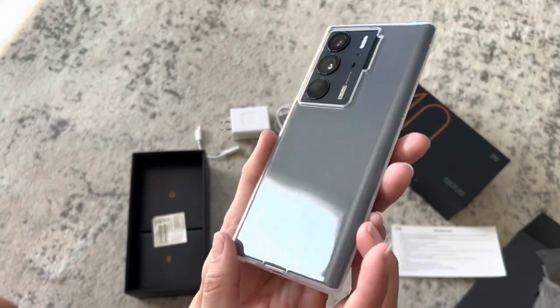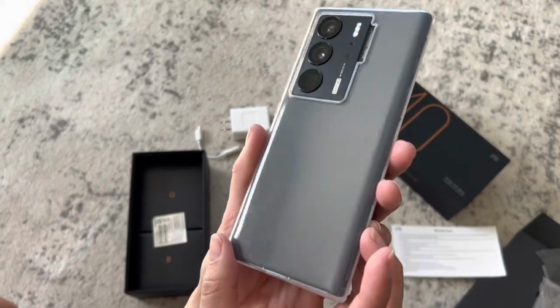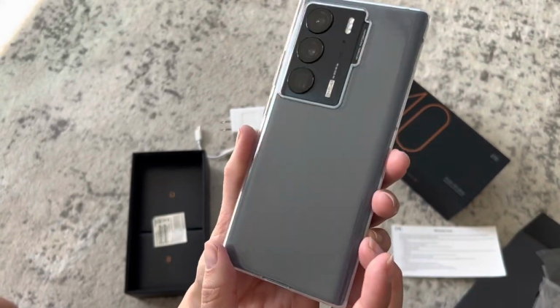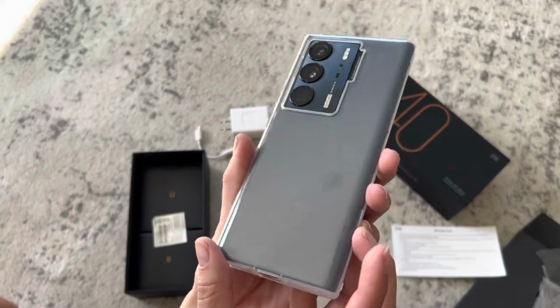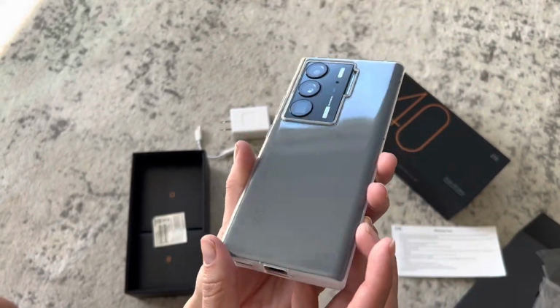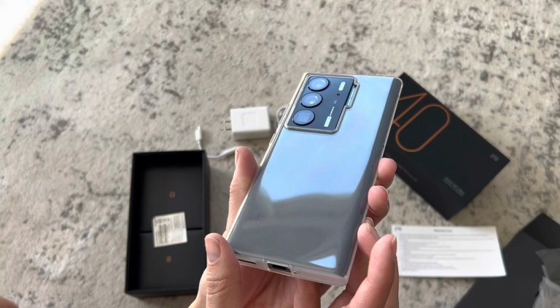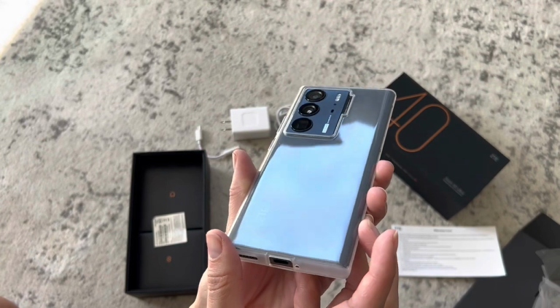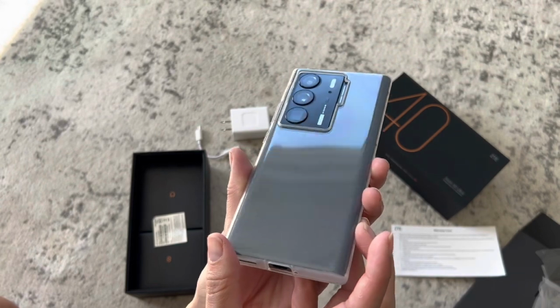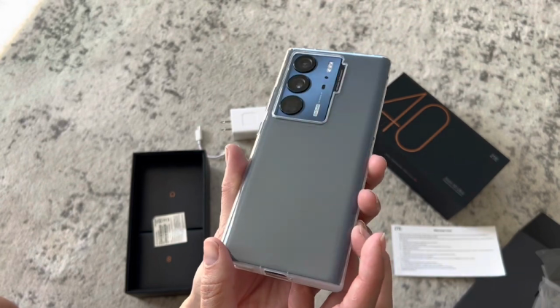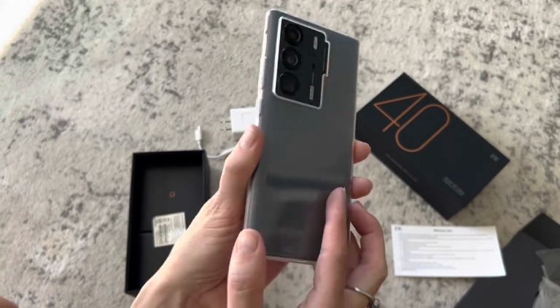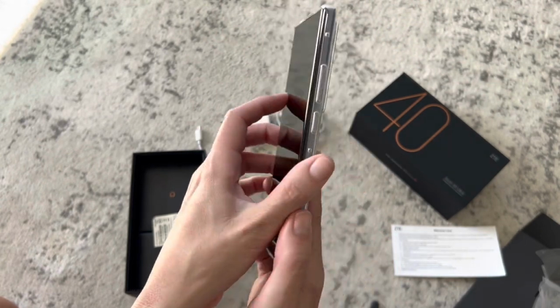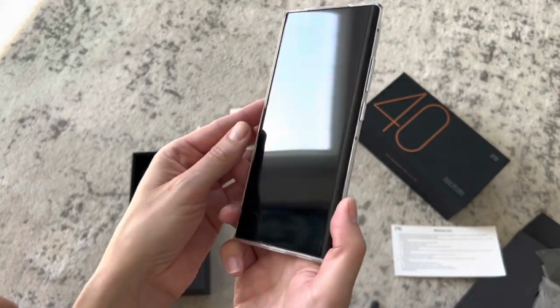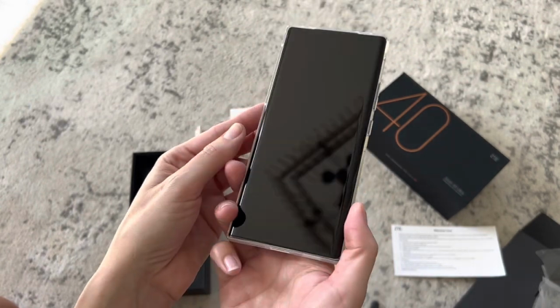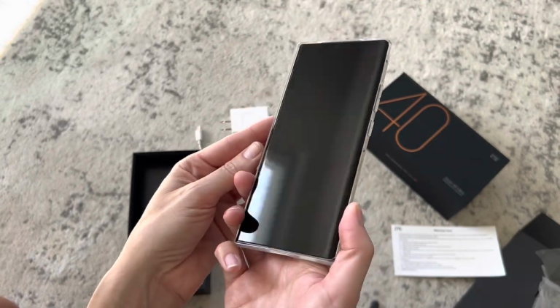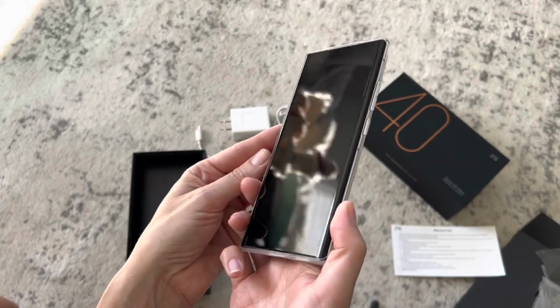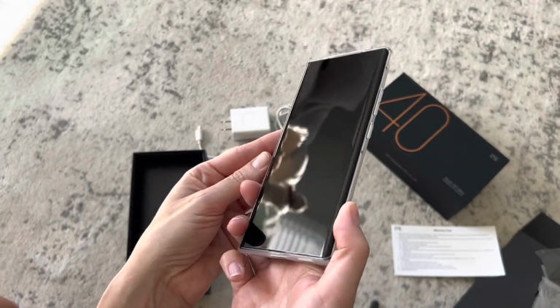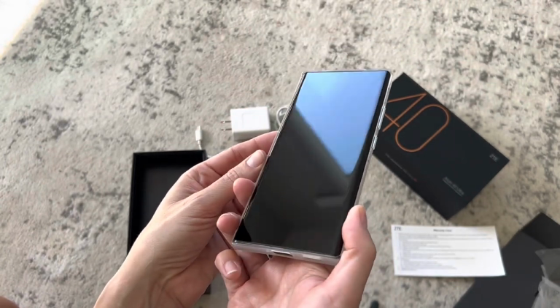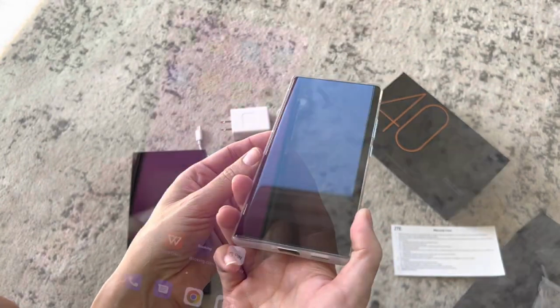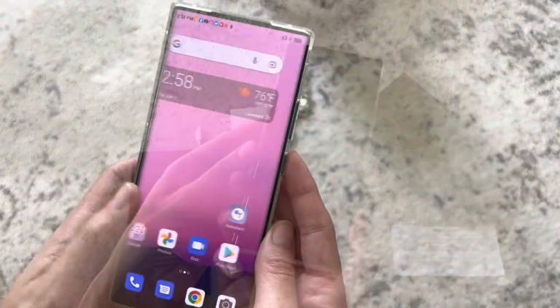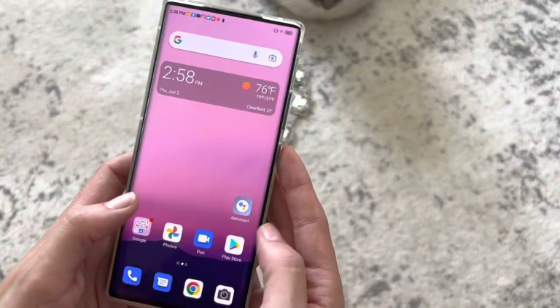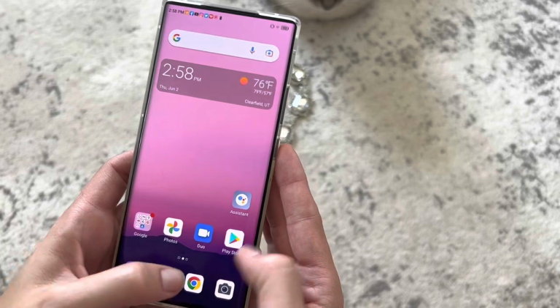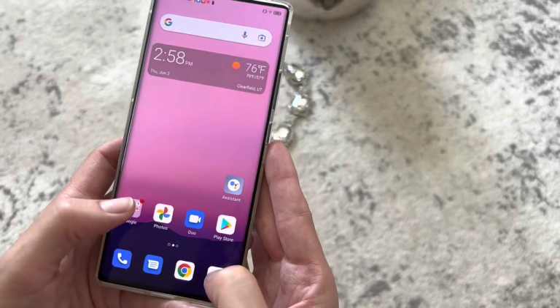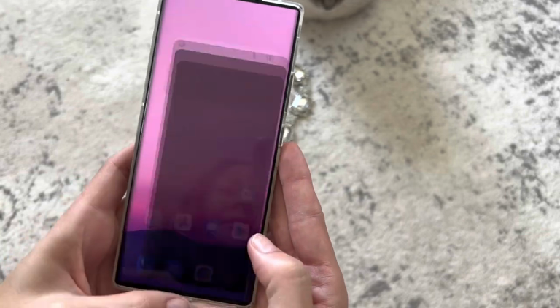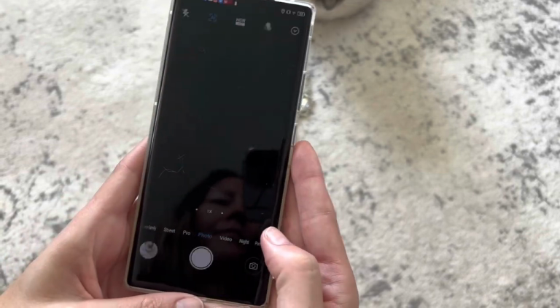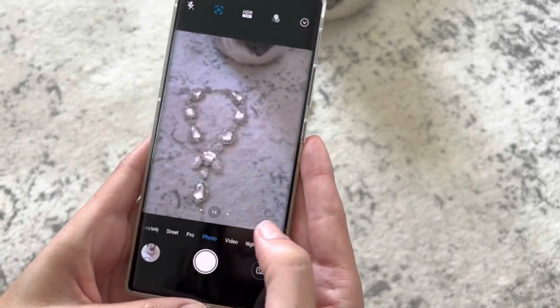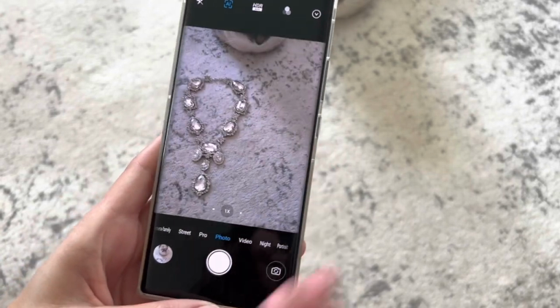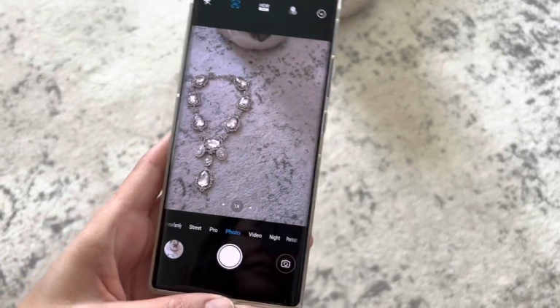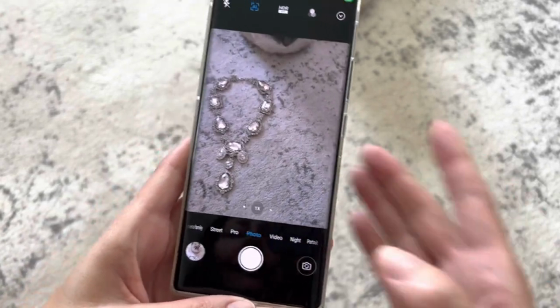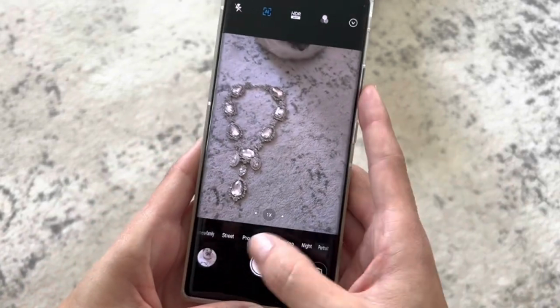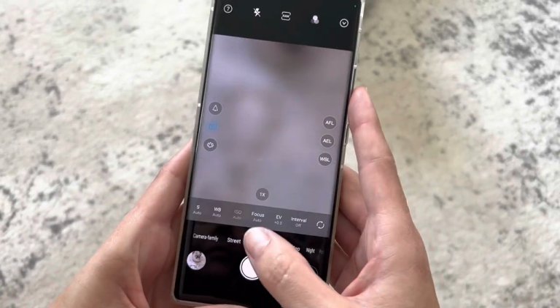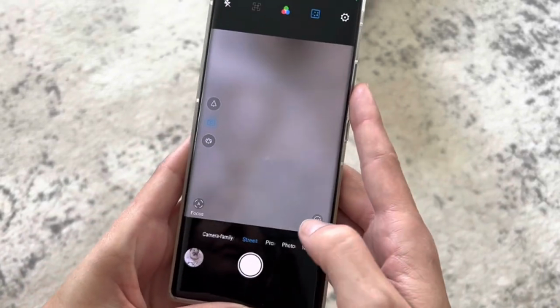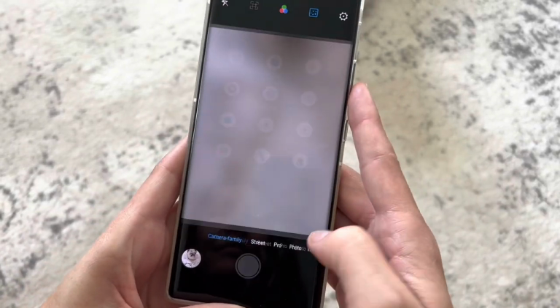The battery on this phone is also an incredibly powerful 5000 mAh battery. My favorite part of this amazing camera is the incredible photo quality.